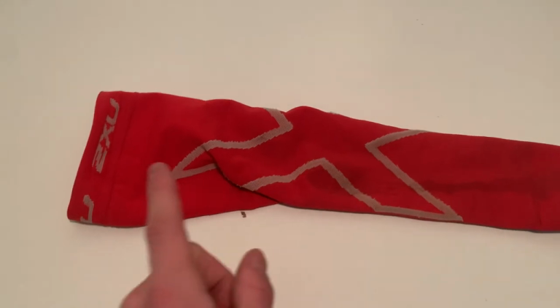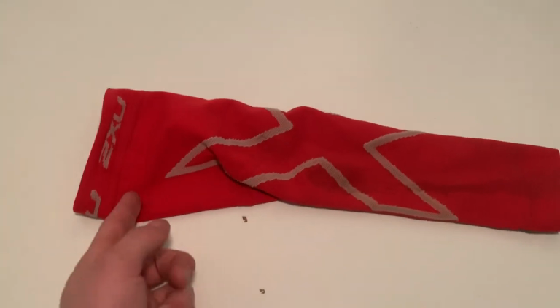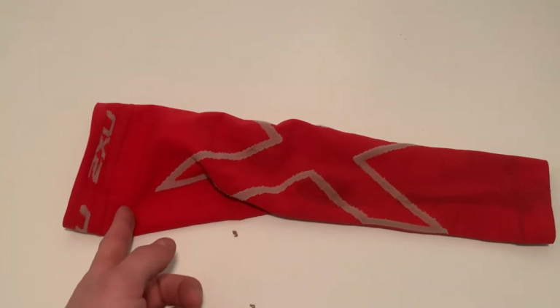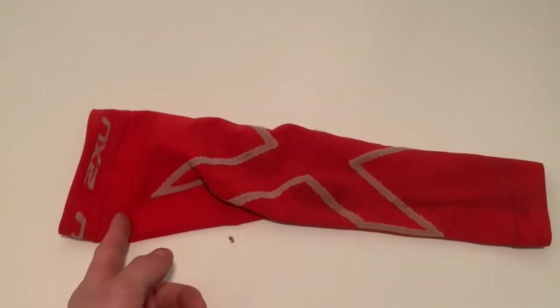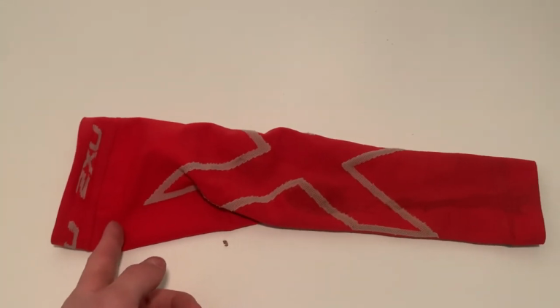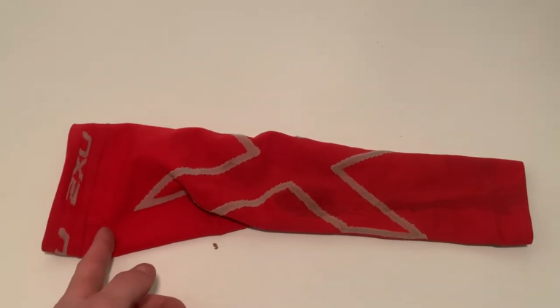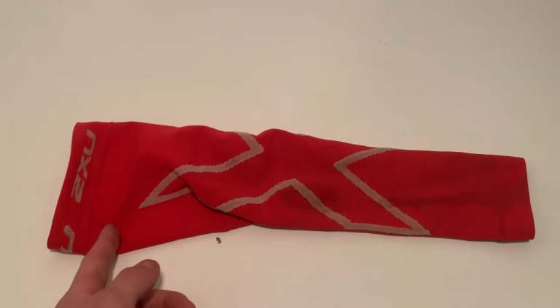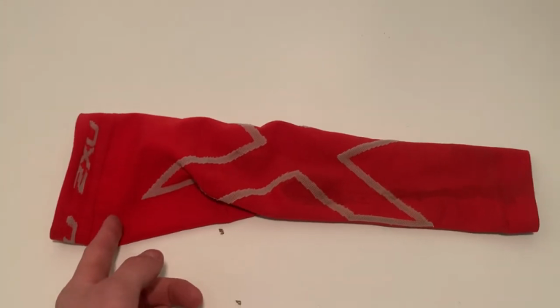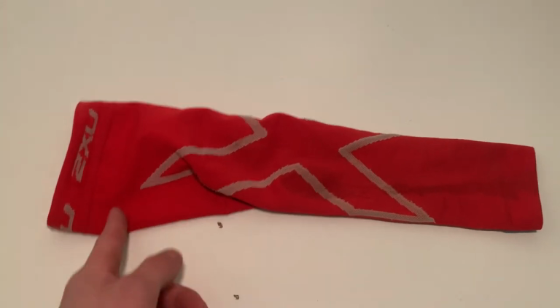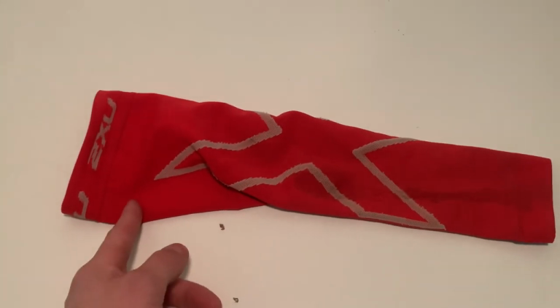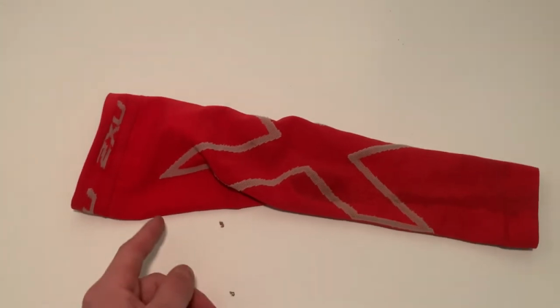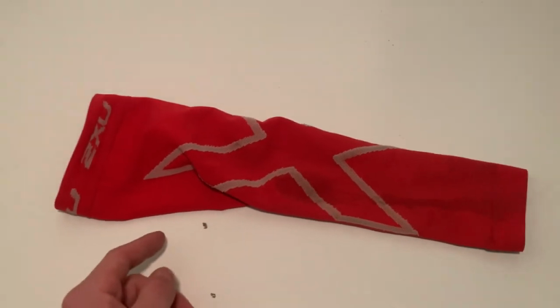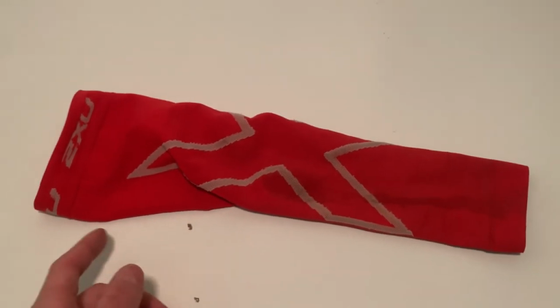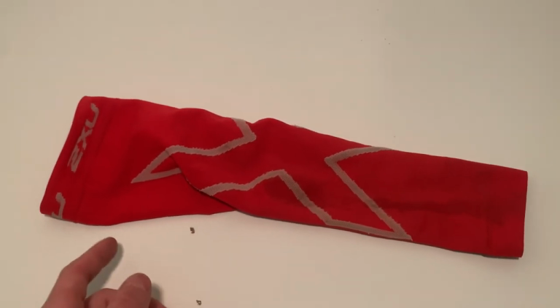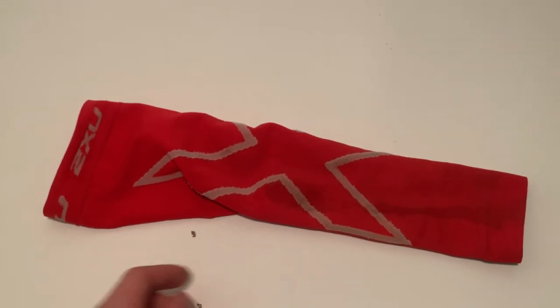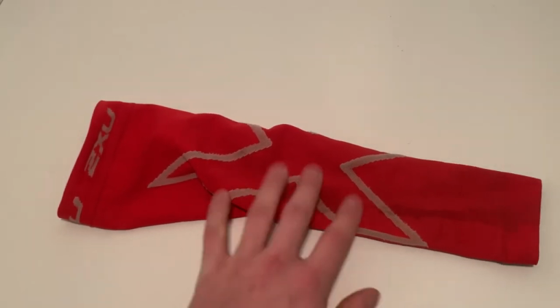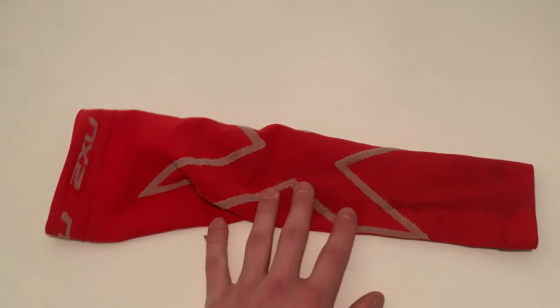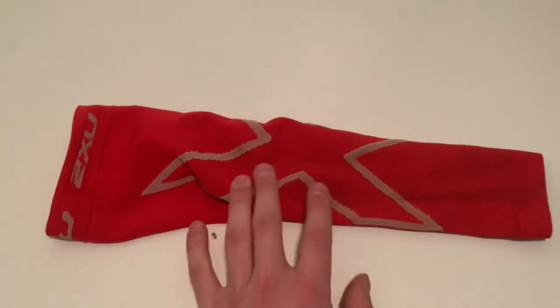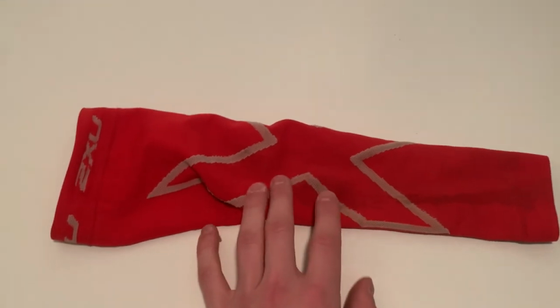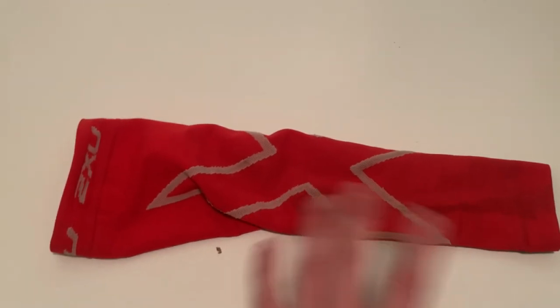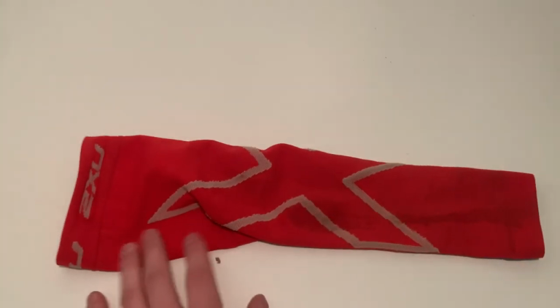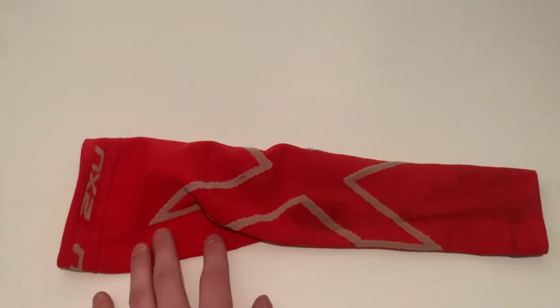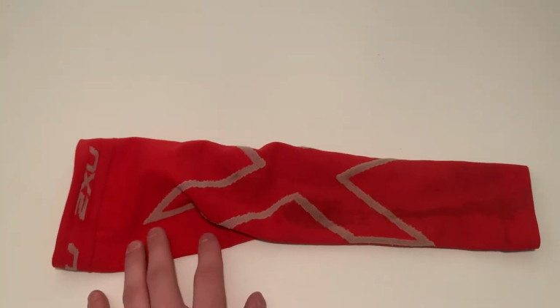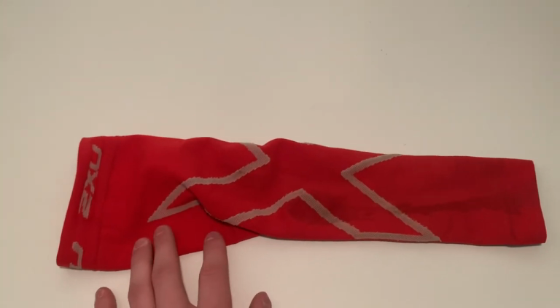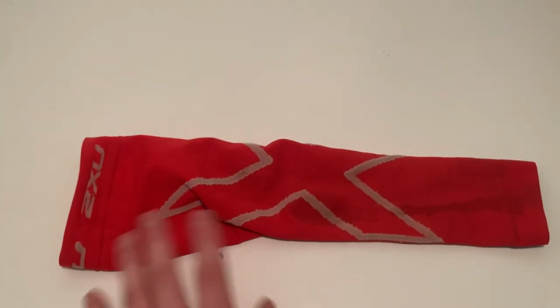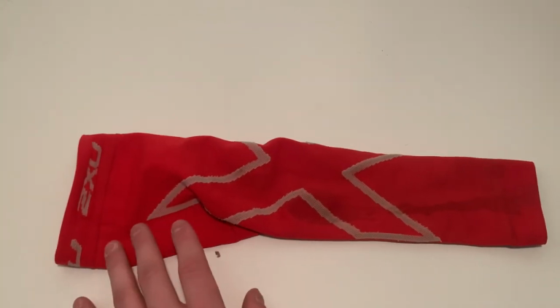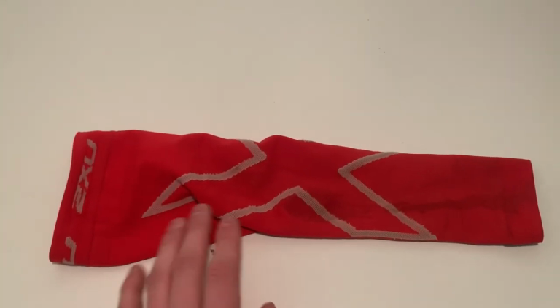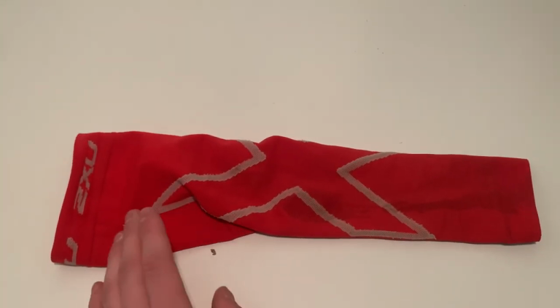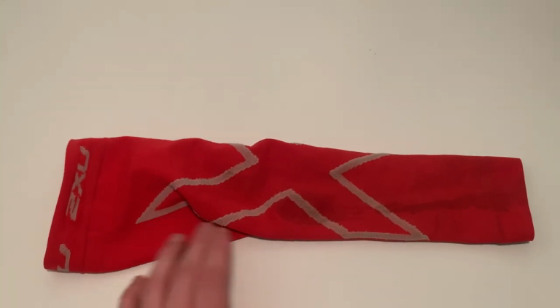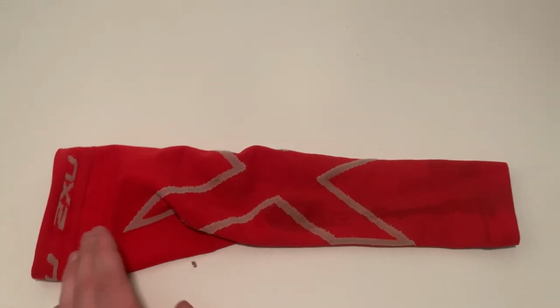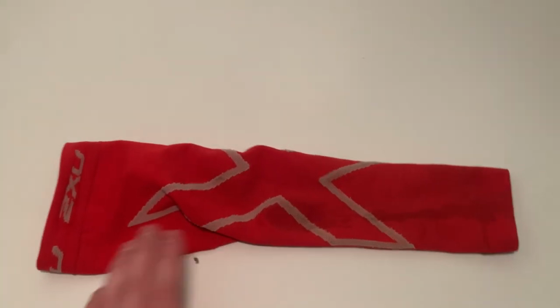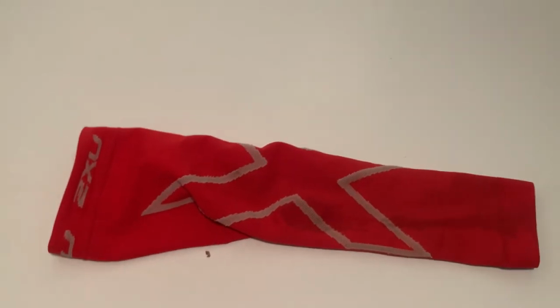I got this on sale — like half off, actually, I think it was. You can also get 2XU tights, shirts, things like that.